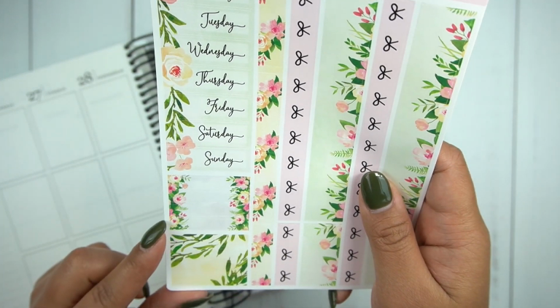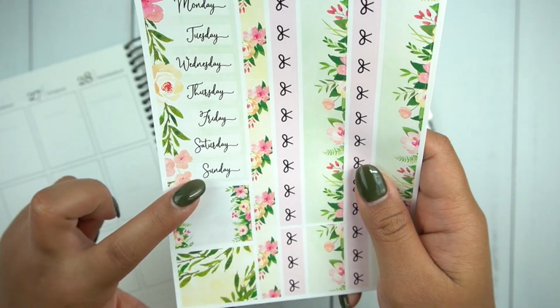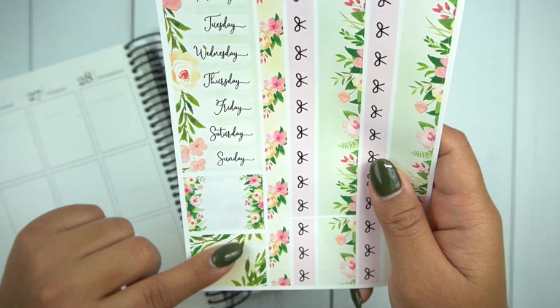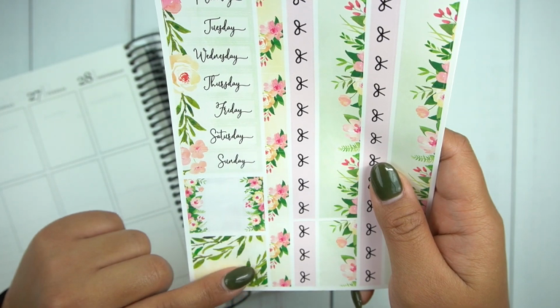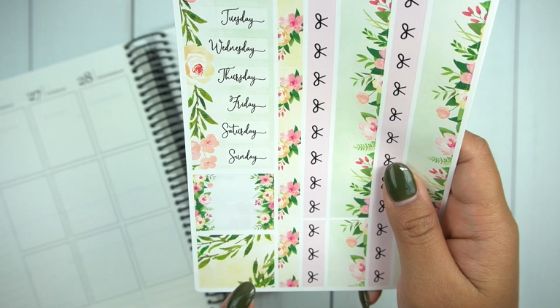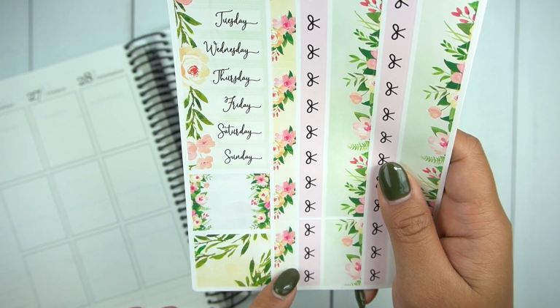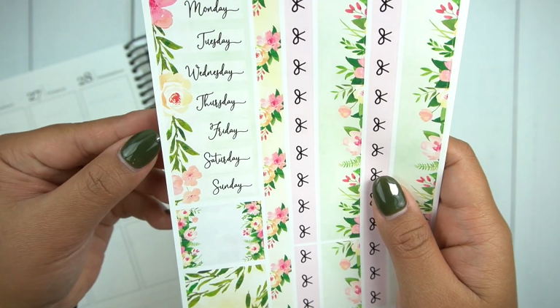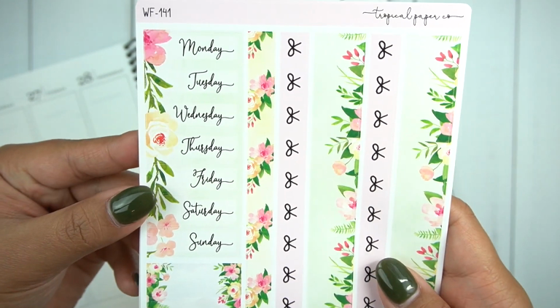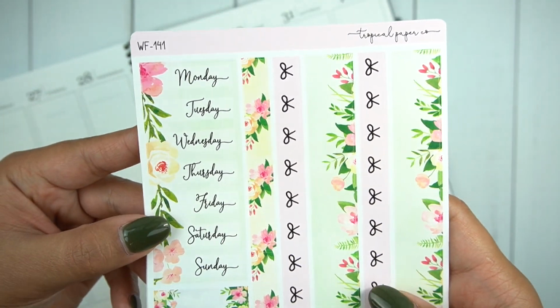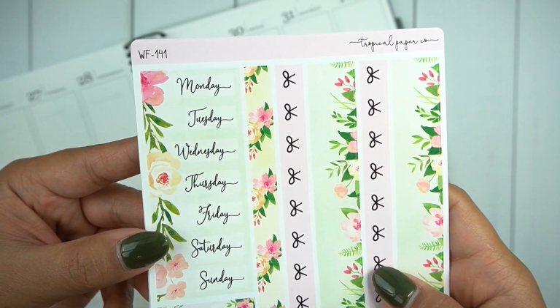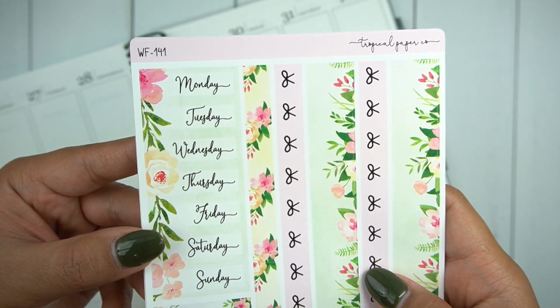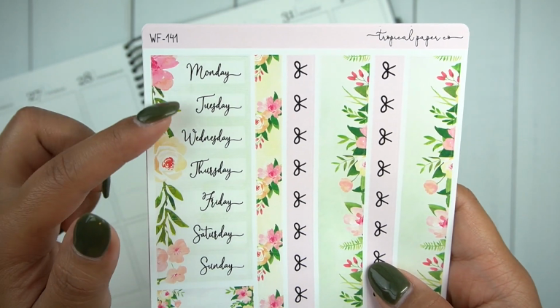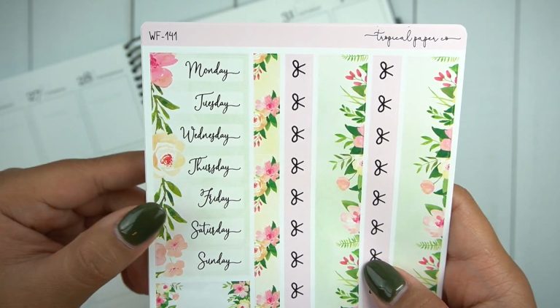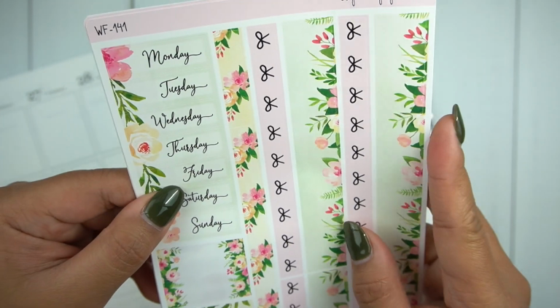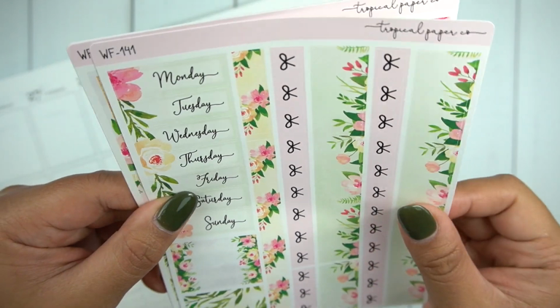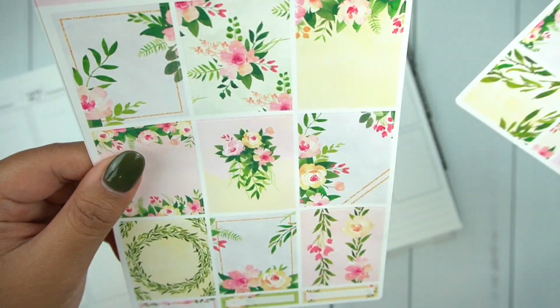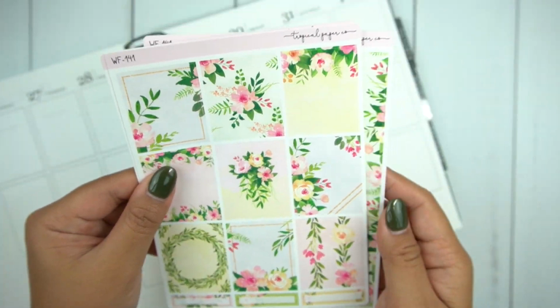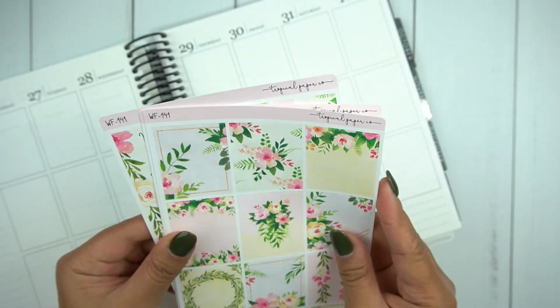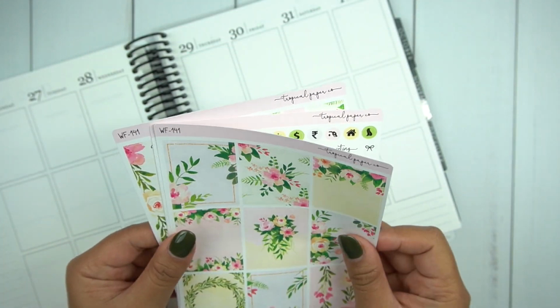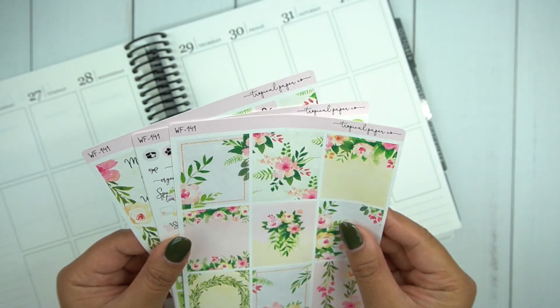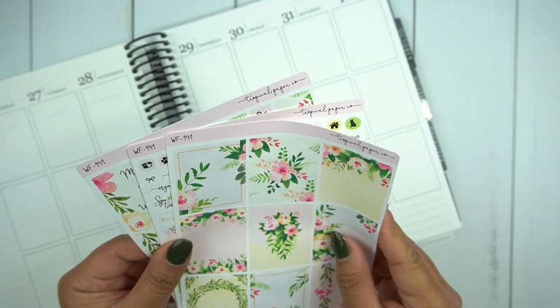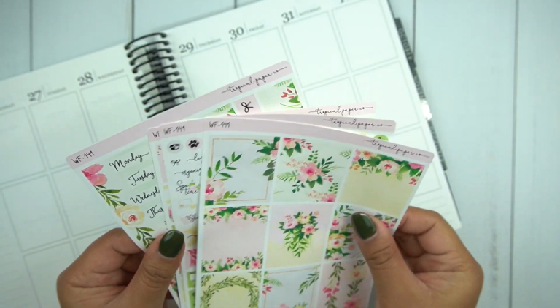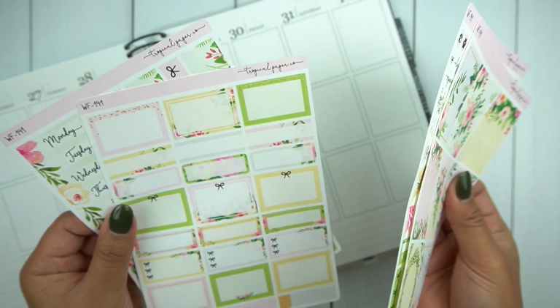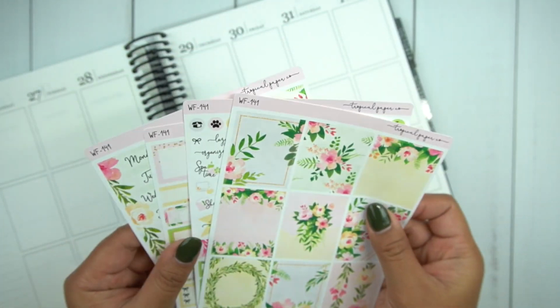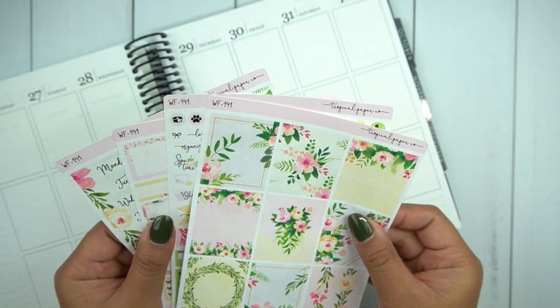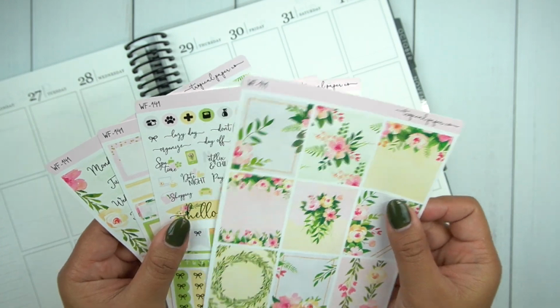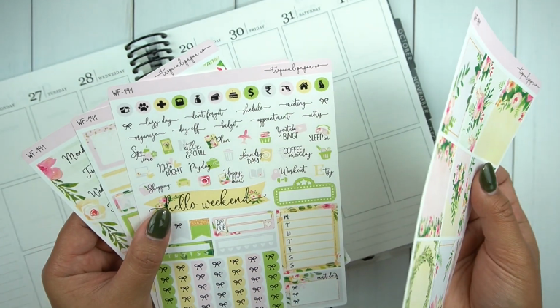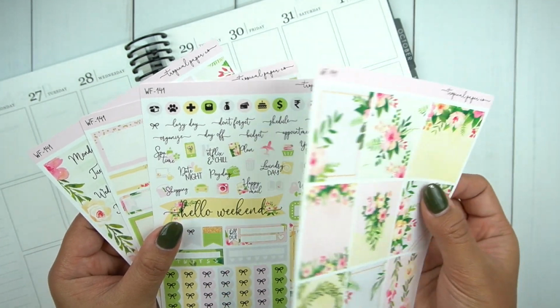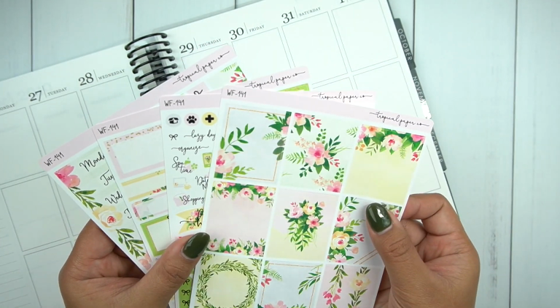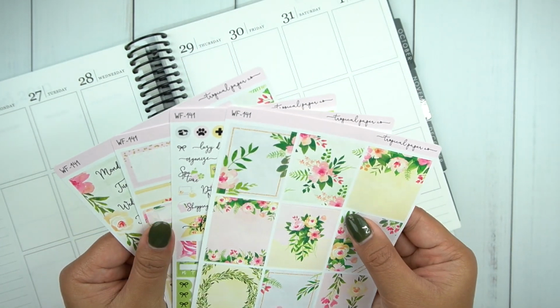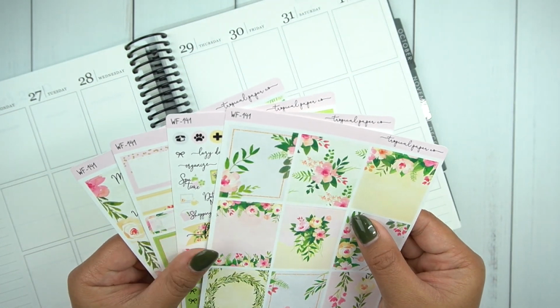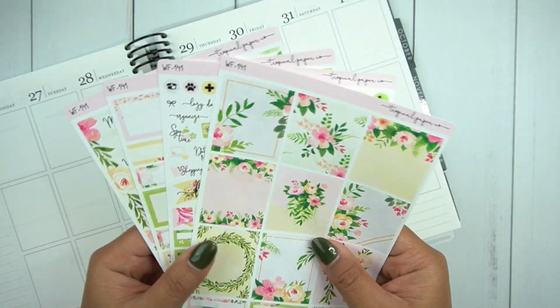Here you have all of the headers — they're a lot thinner — and you have the date covers. So this is just a four-page kit, which is perfect for me because it's got everything I need and I will certainly be able to pull things in from my collection.